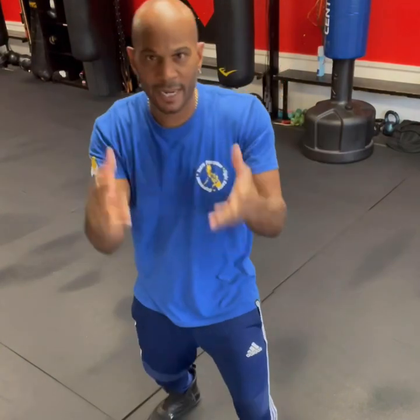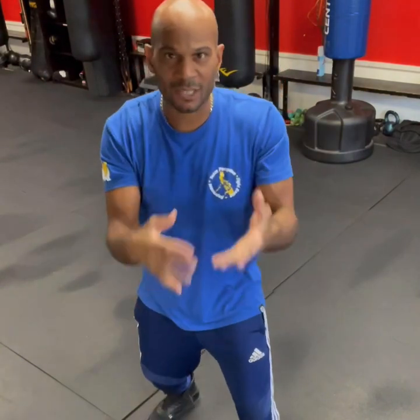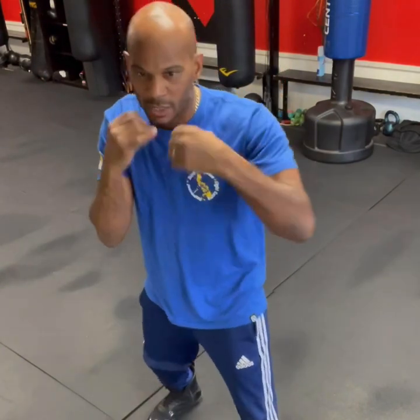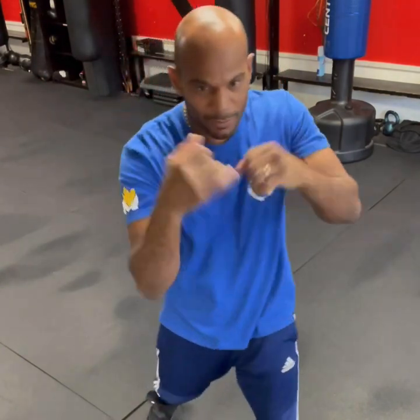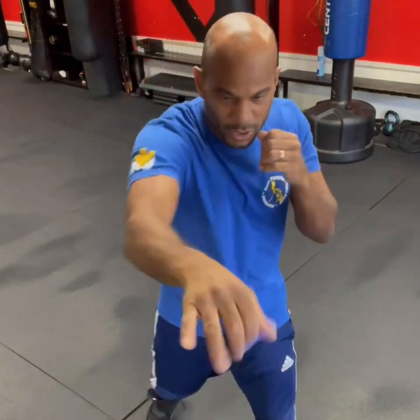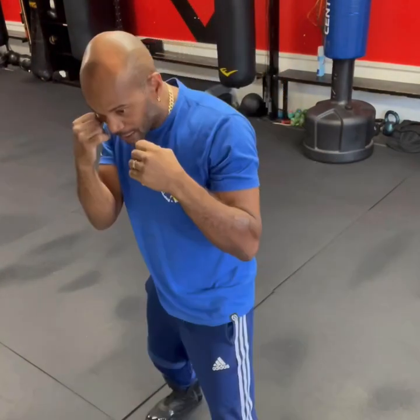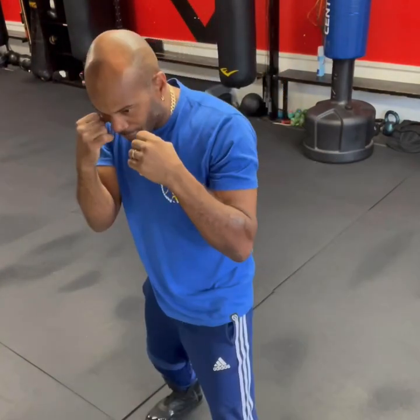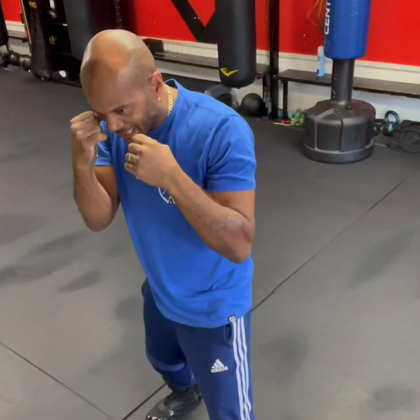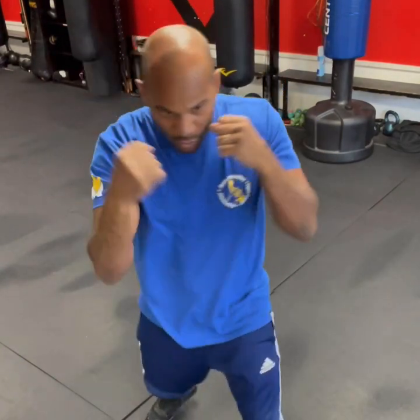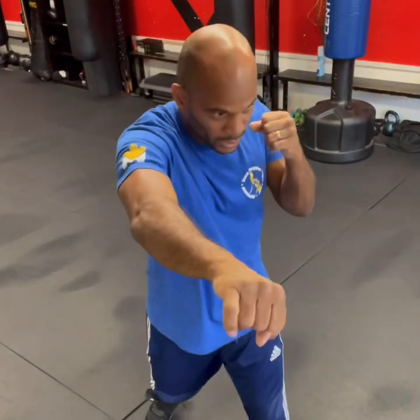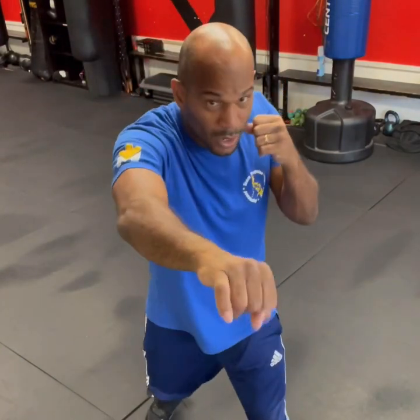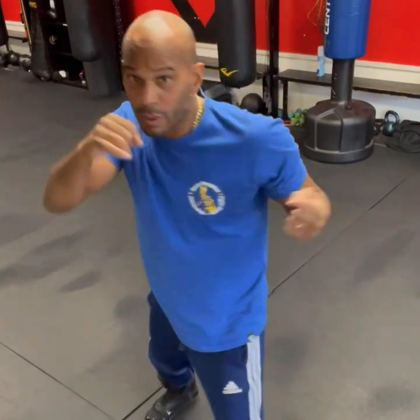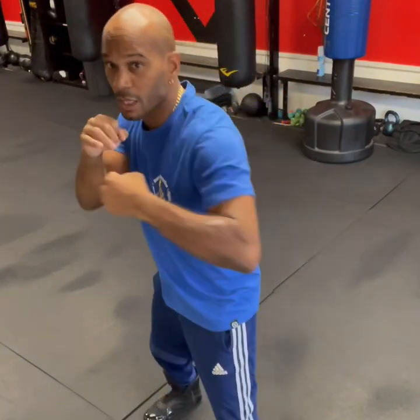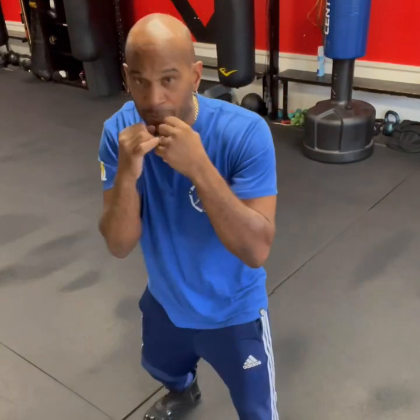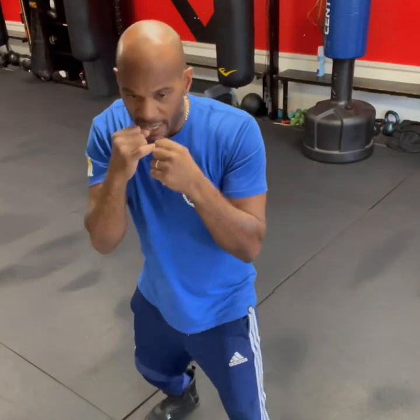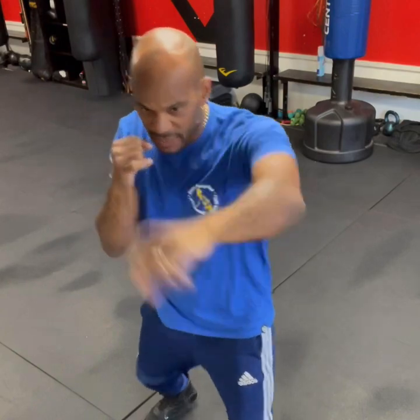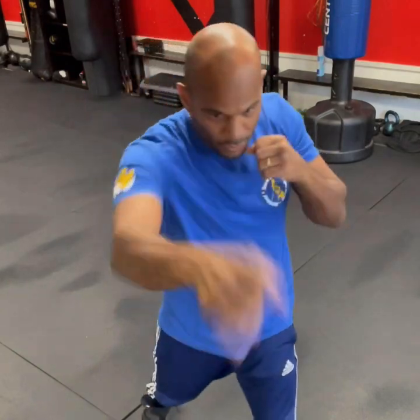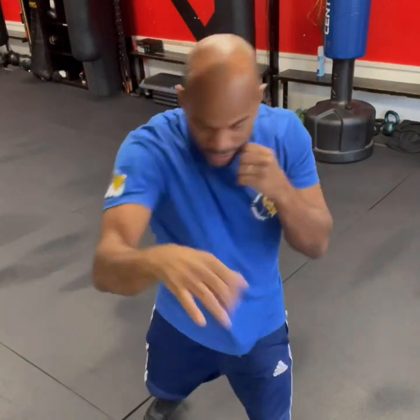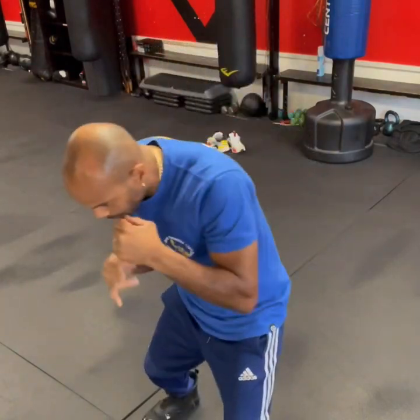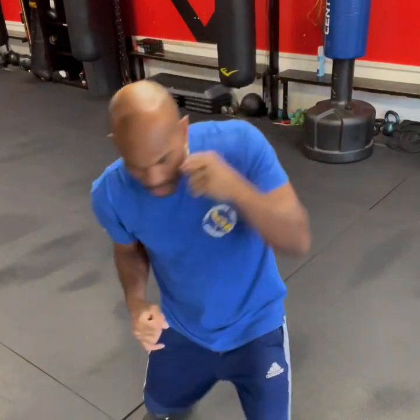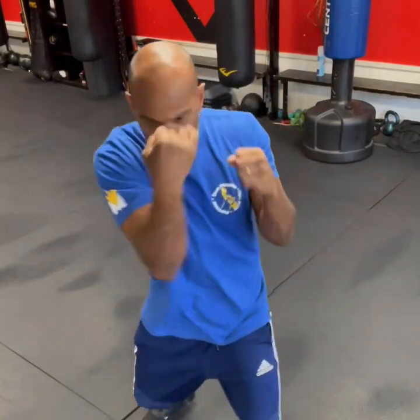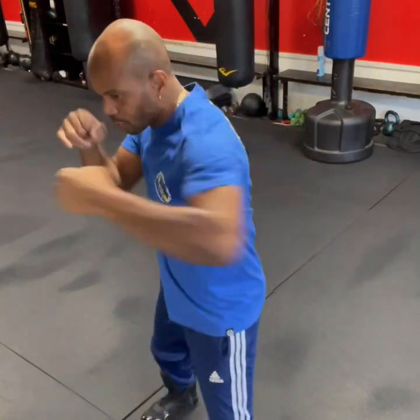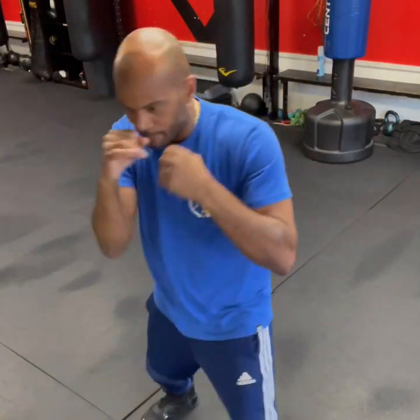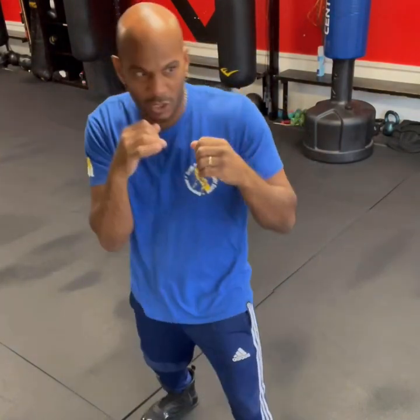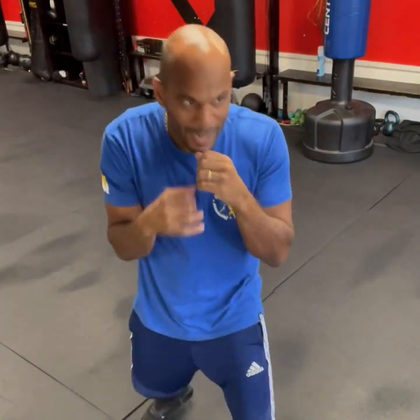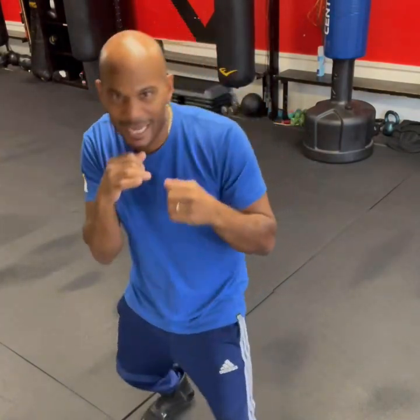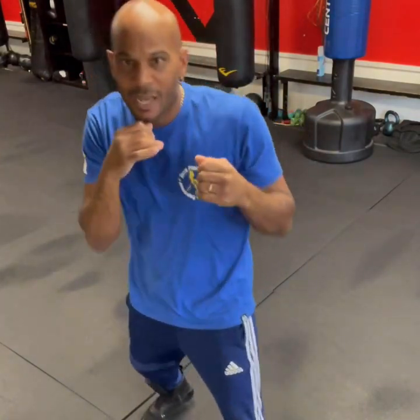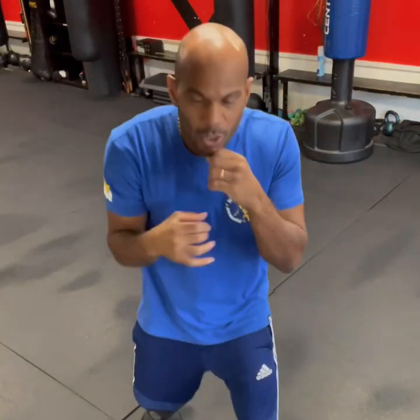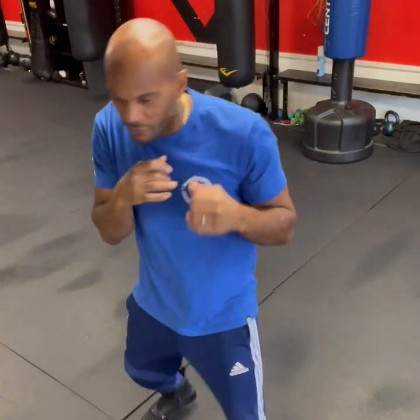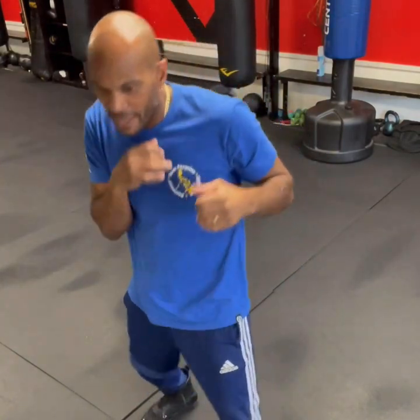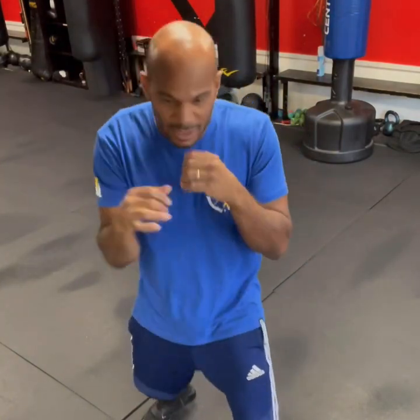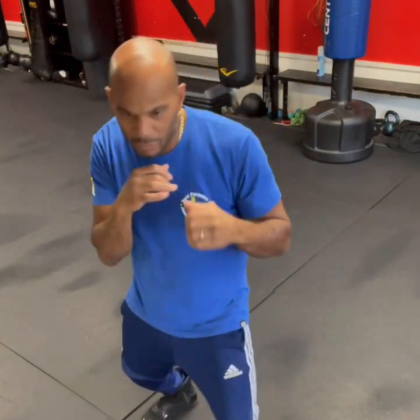All right, next: jab, cross, slip to the right side, cross with a hook. And jab, cross, slip low, uppercut hook. Just practice that. Go with the flow, man. It's easy work.